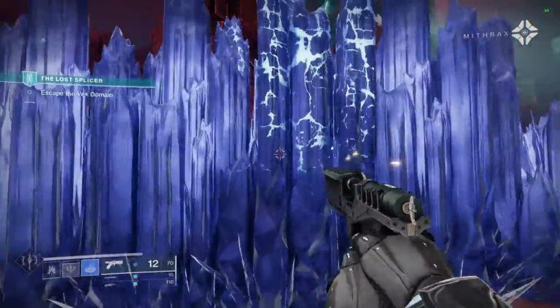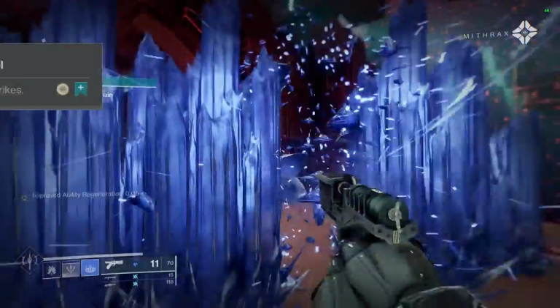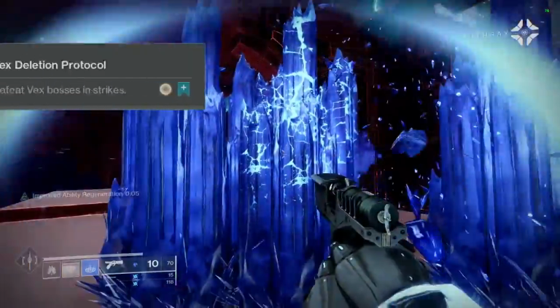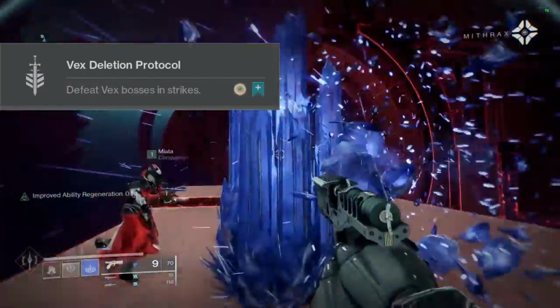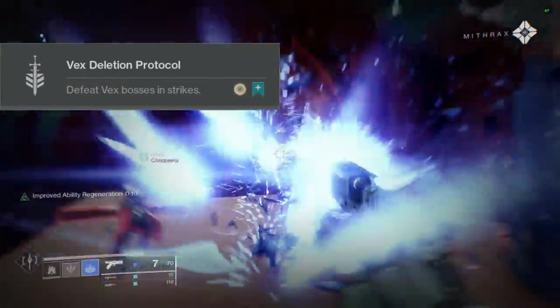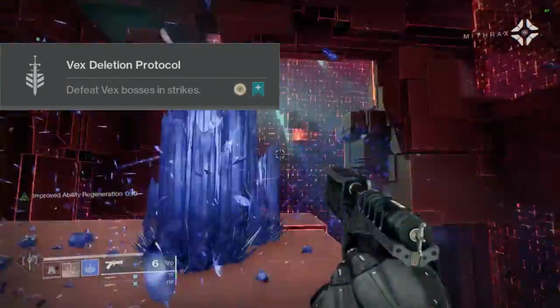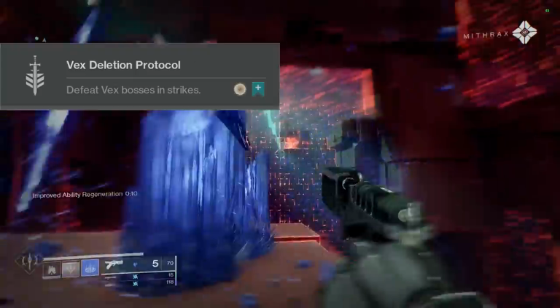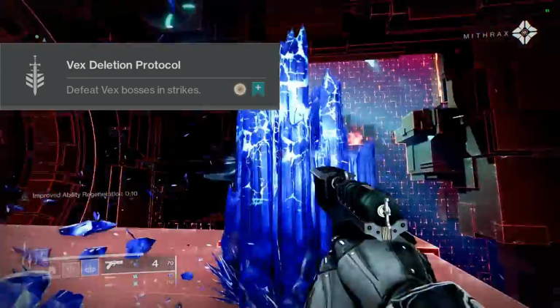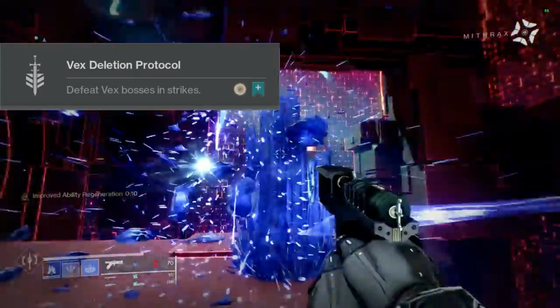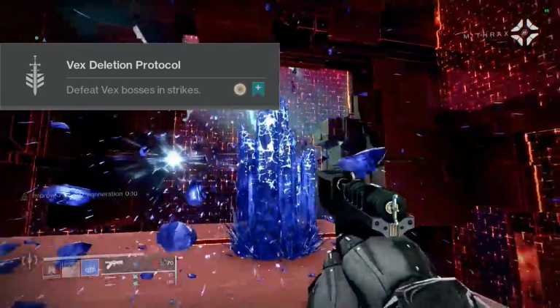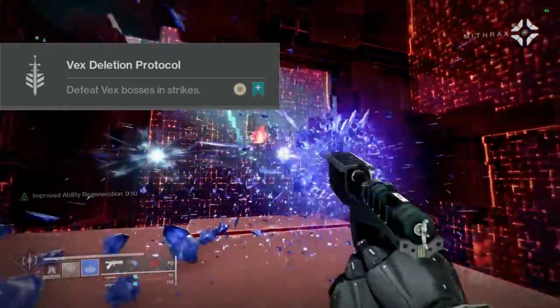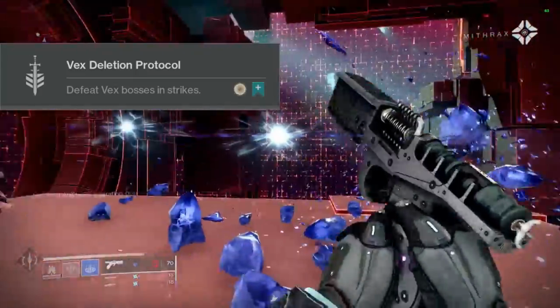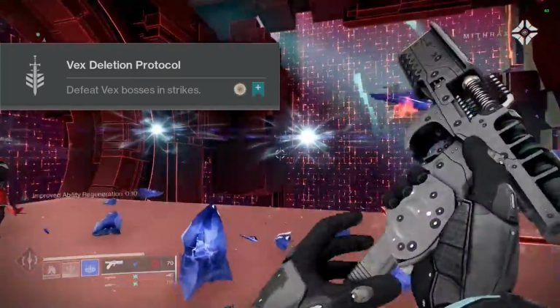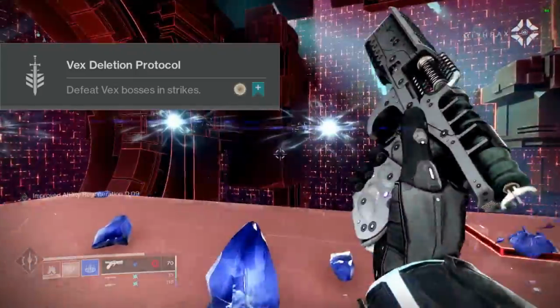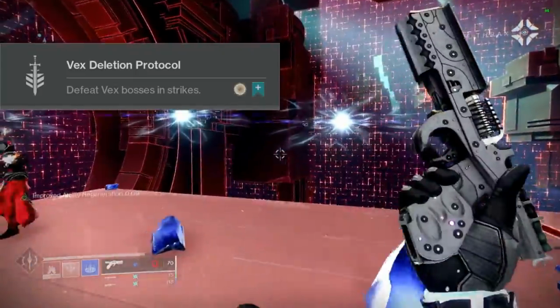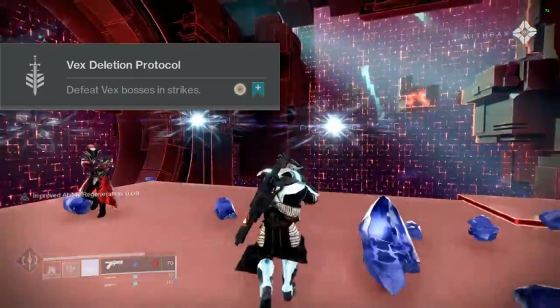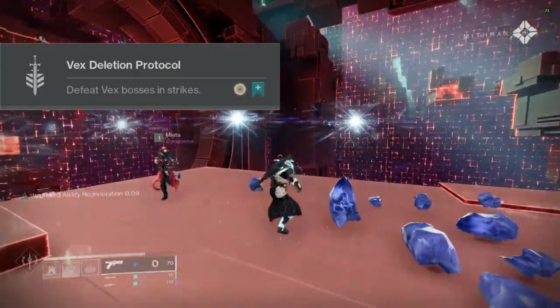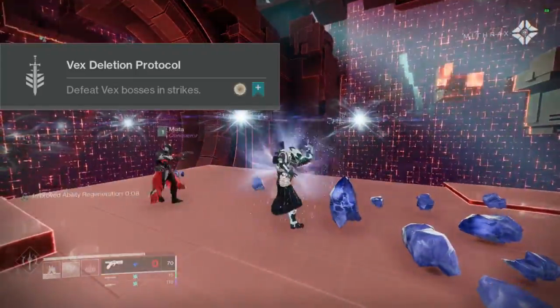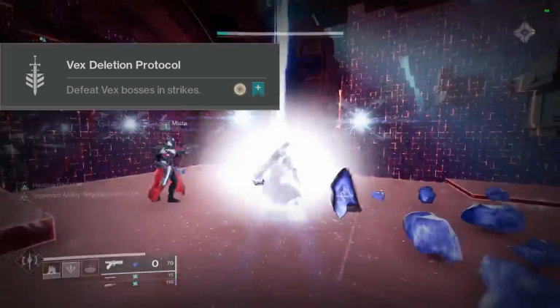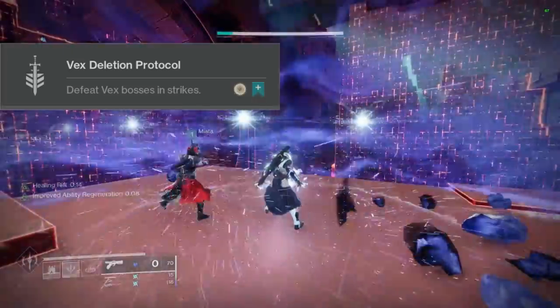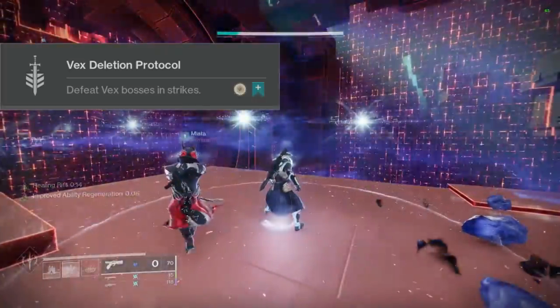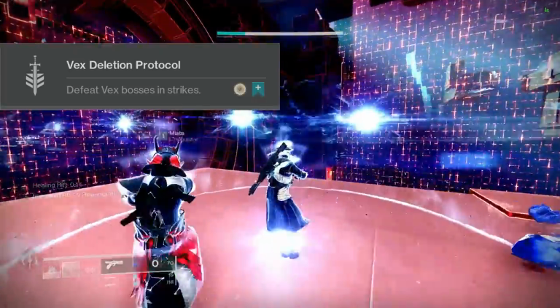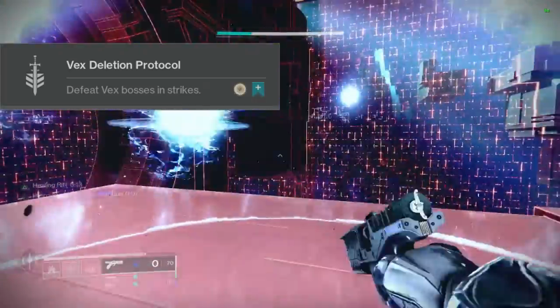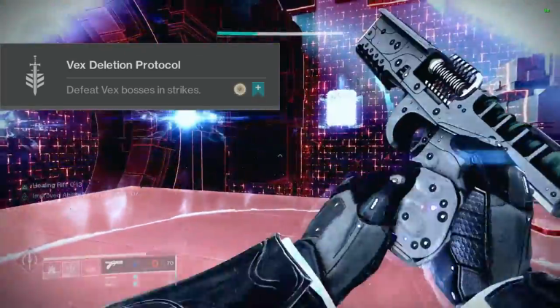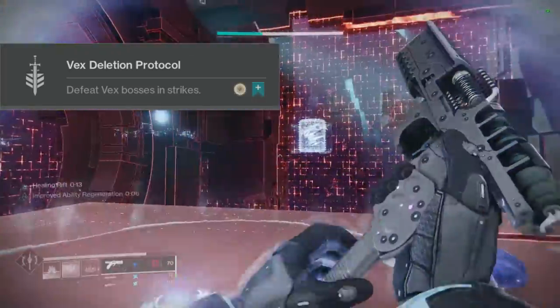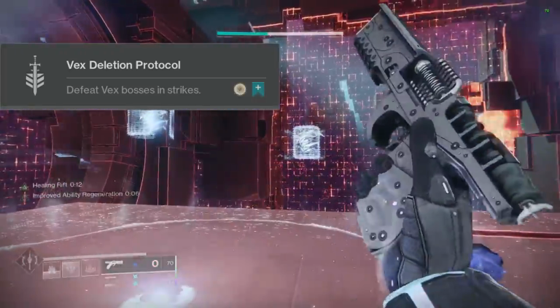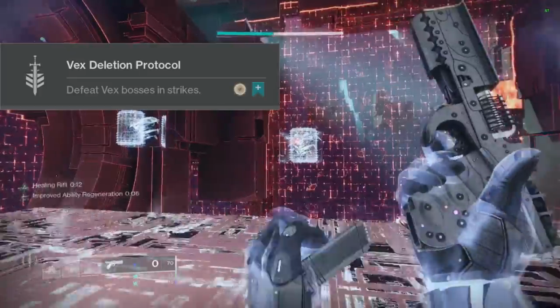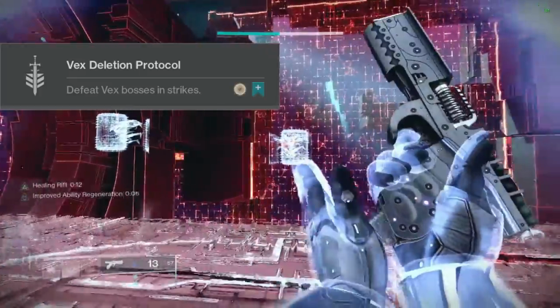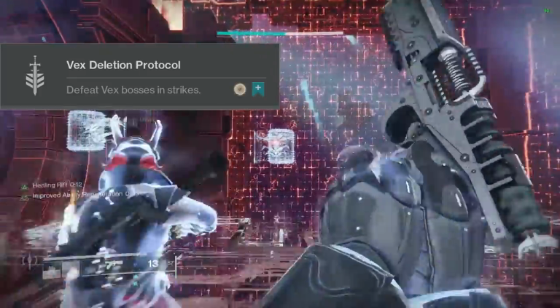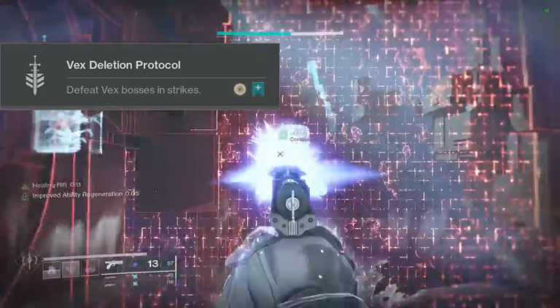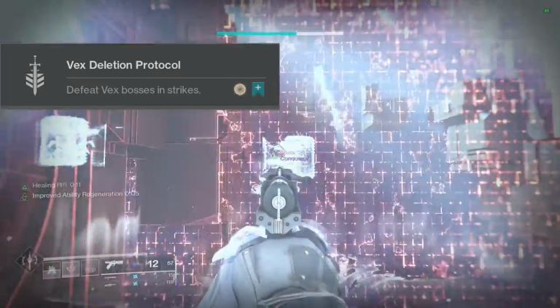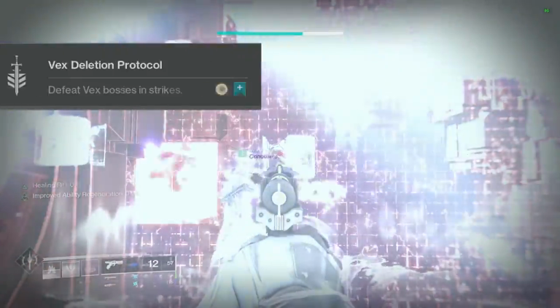For the 10th and final challenge this week, we have Vex Deletion Protocol. Defeat Vex Bosses in Strikes. This gives you 2x extra large XP and some Bright Dust.